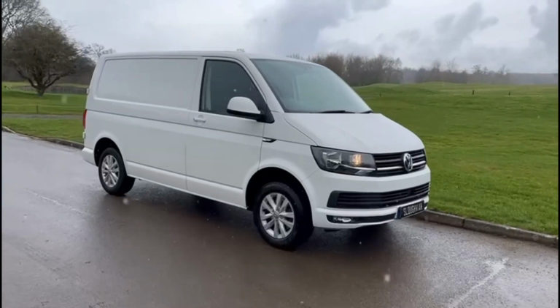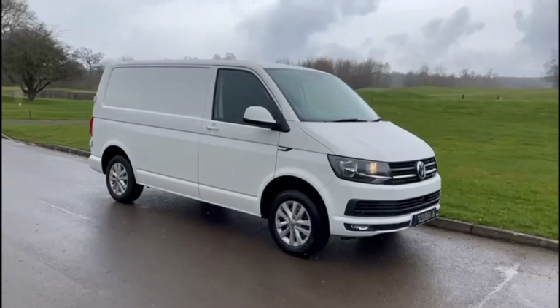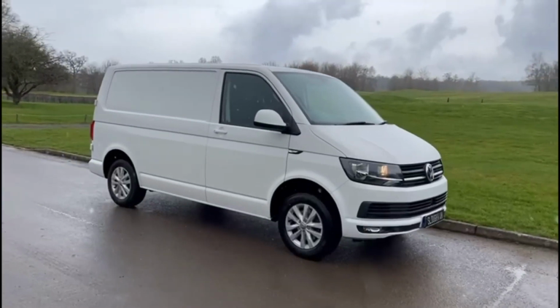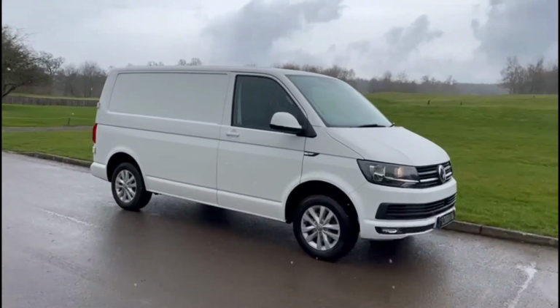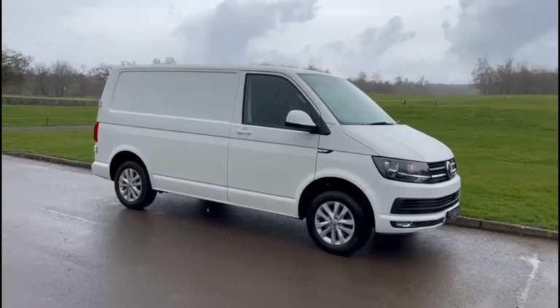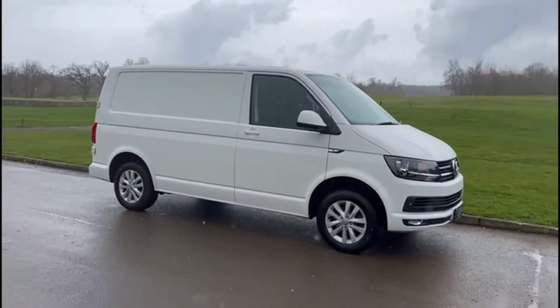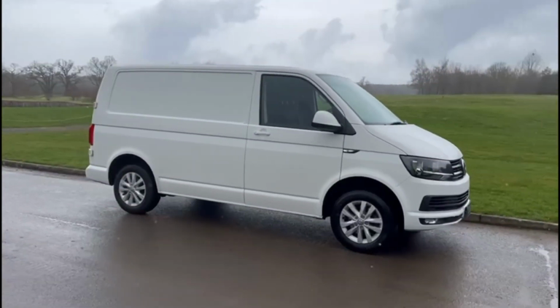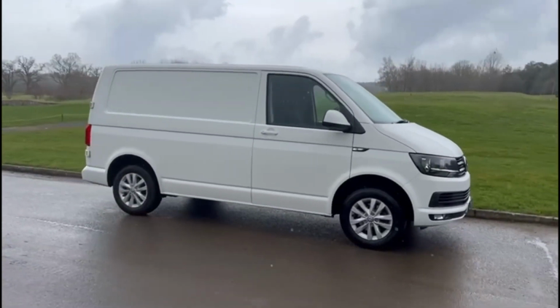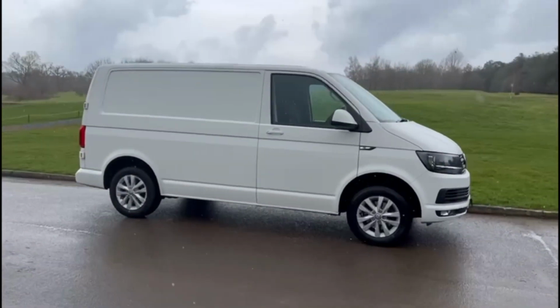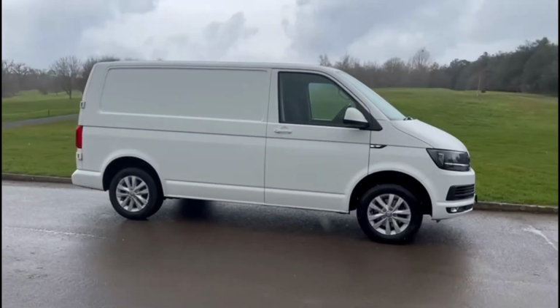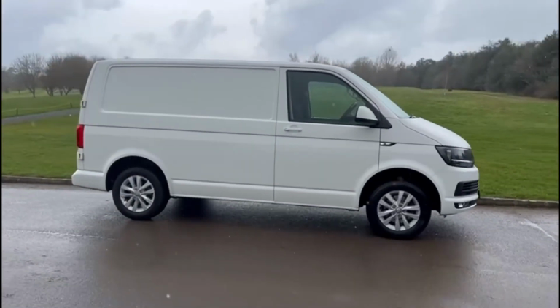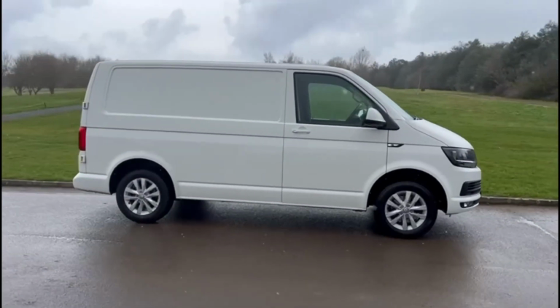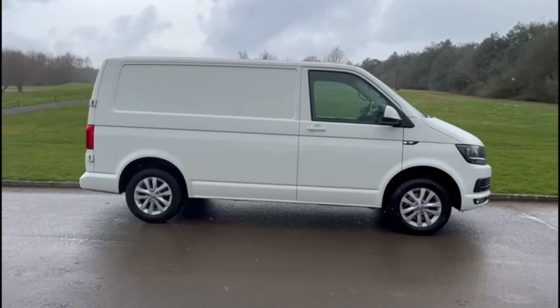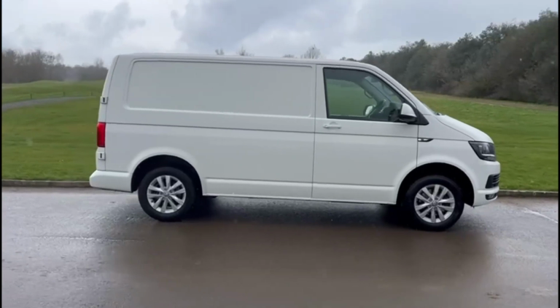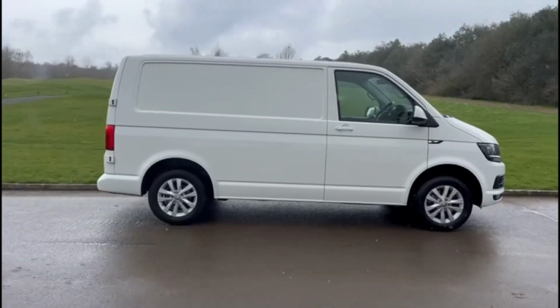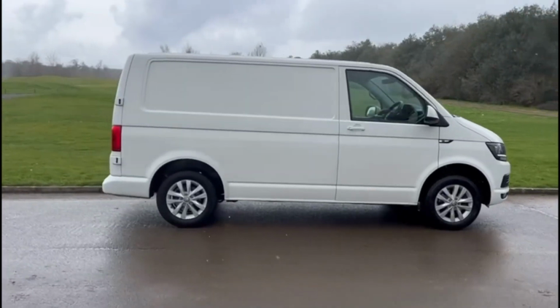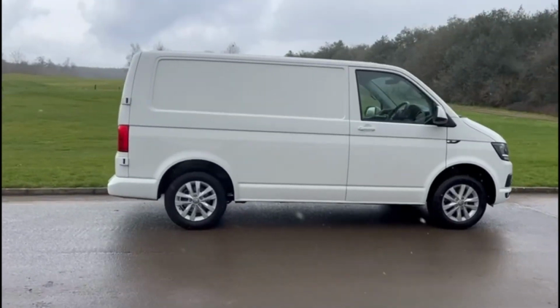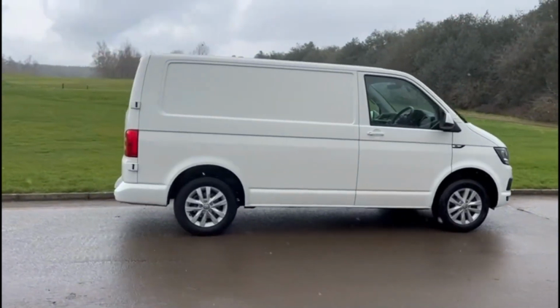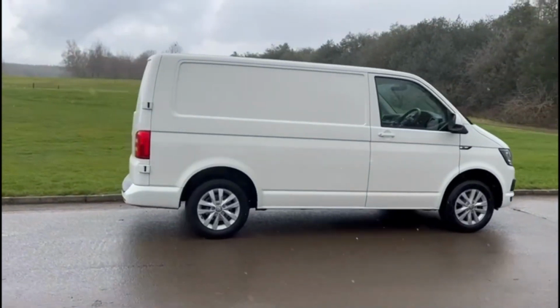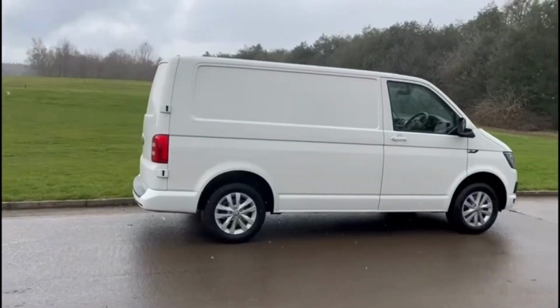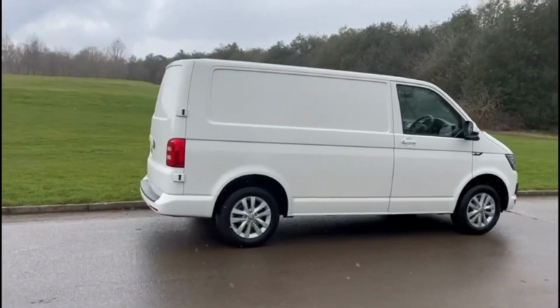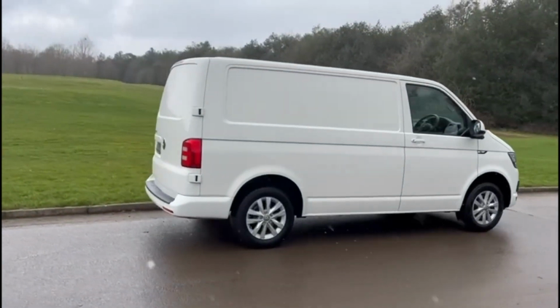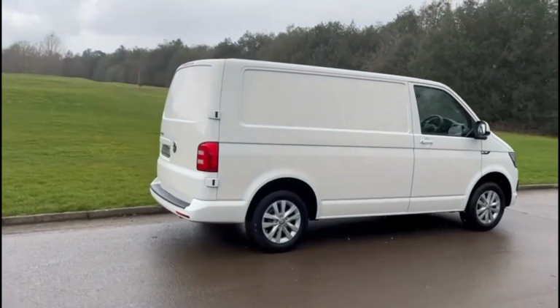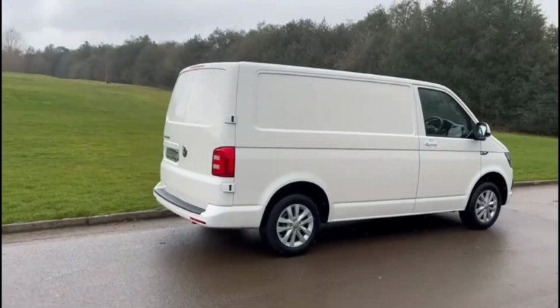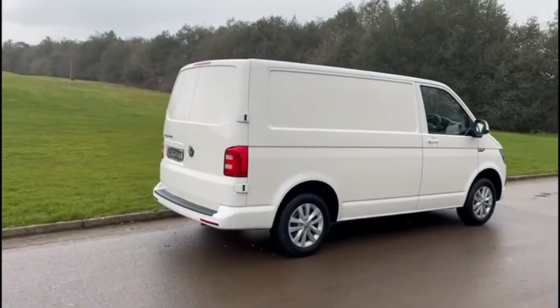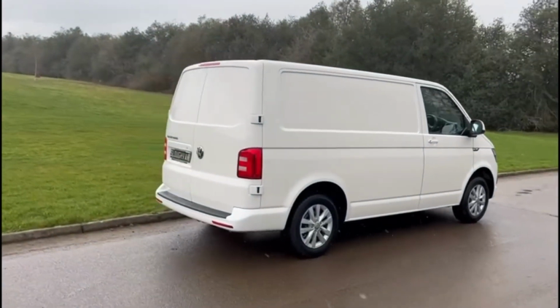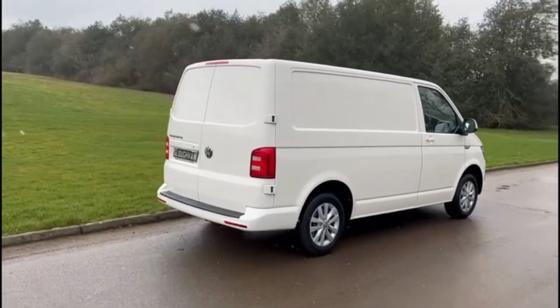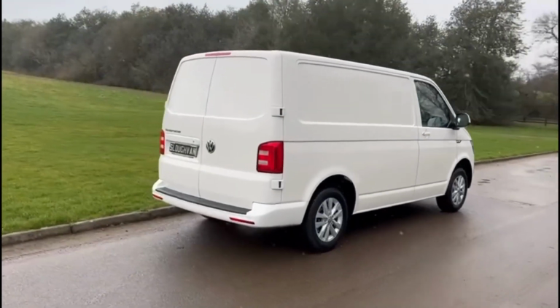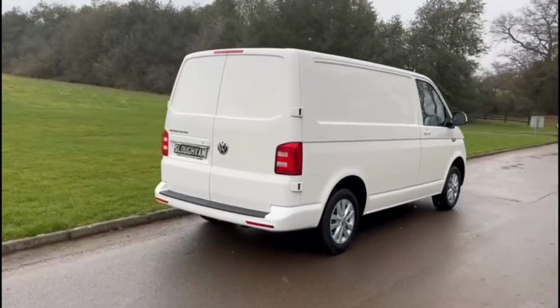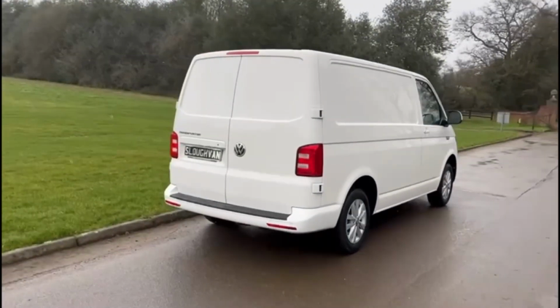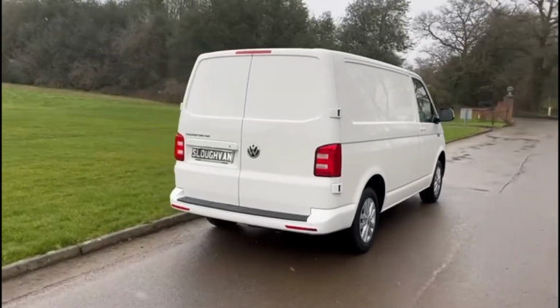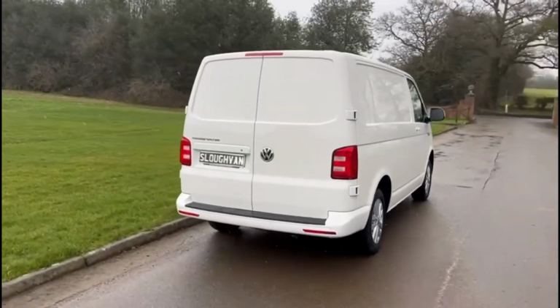Snell Van and Truck Centre present this 2019 Volkswagen Transporter. This comes with a DSG gearbox covering 98,000 miles from new.